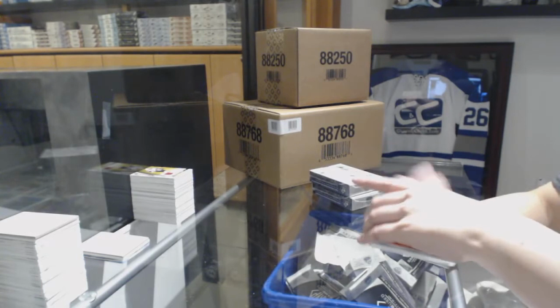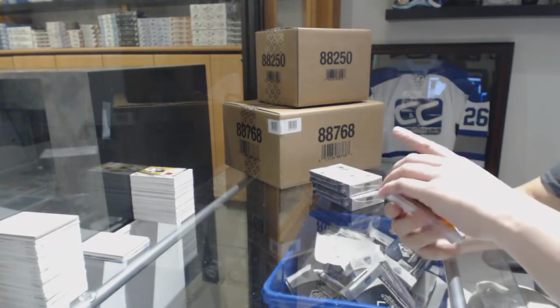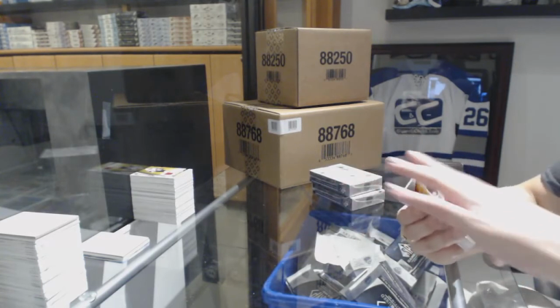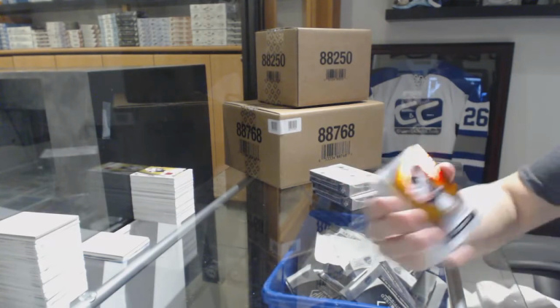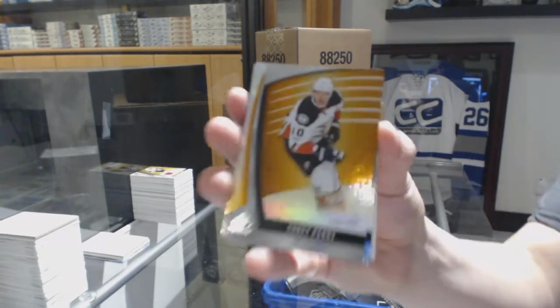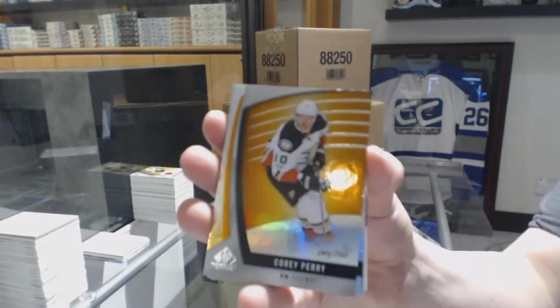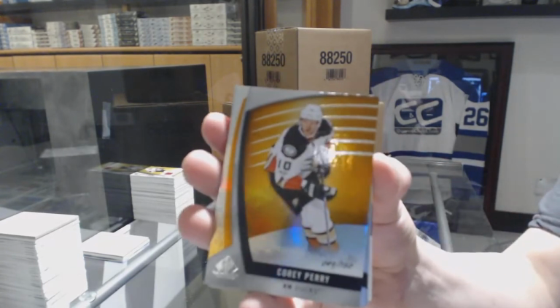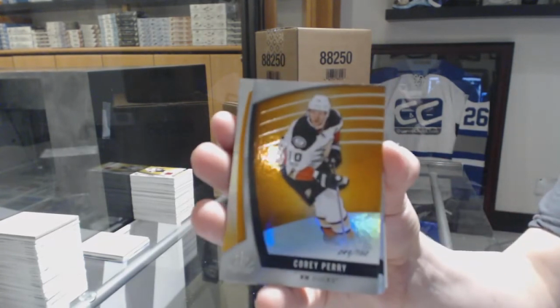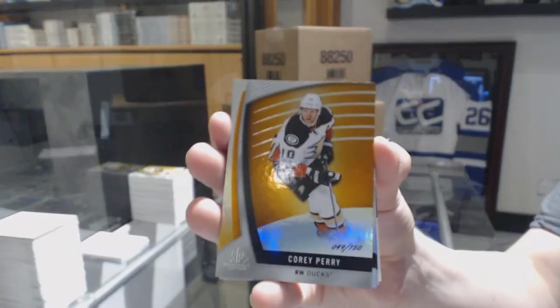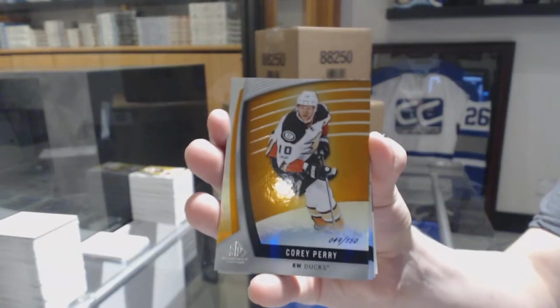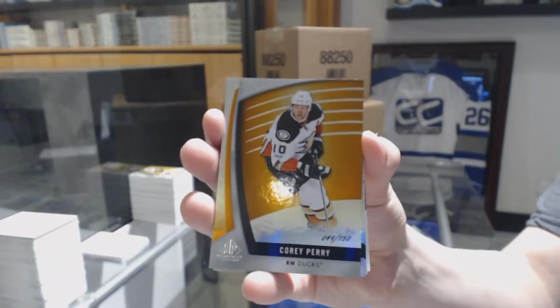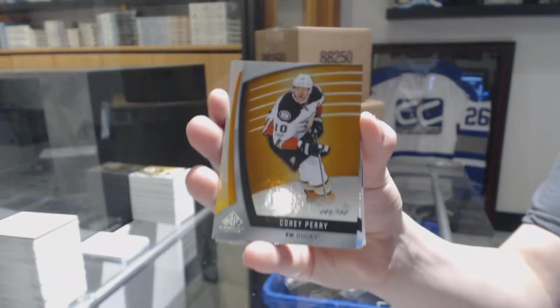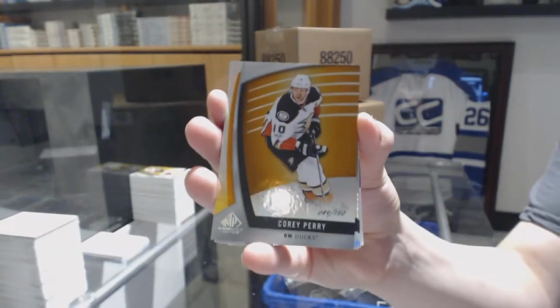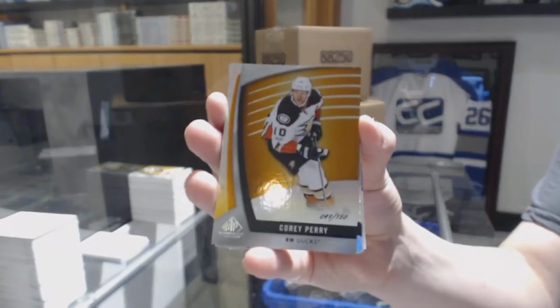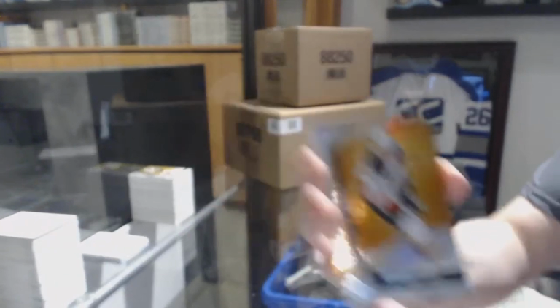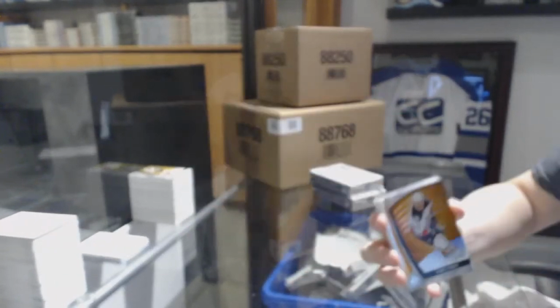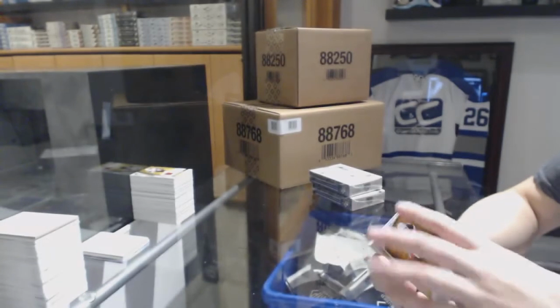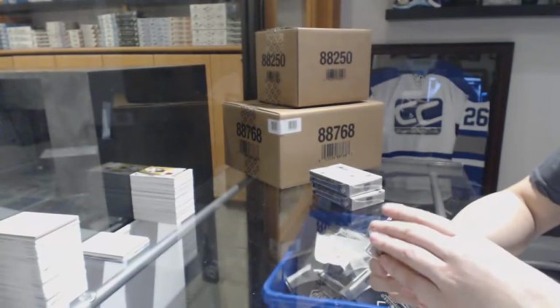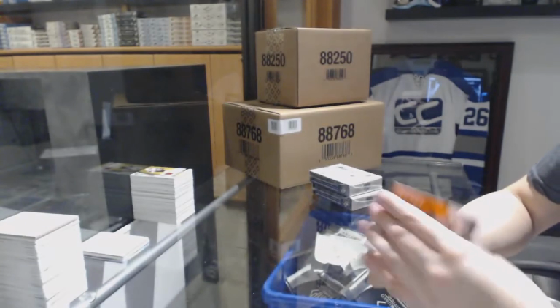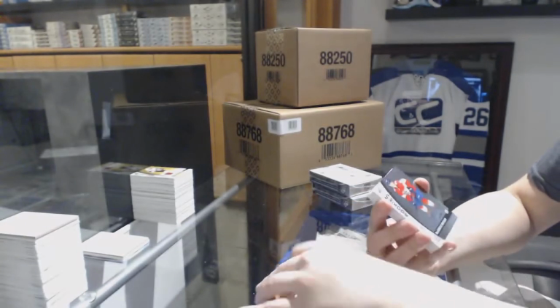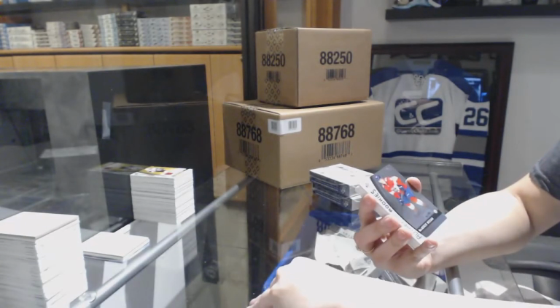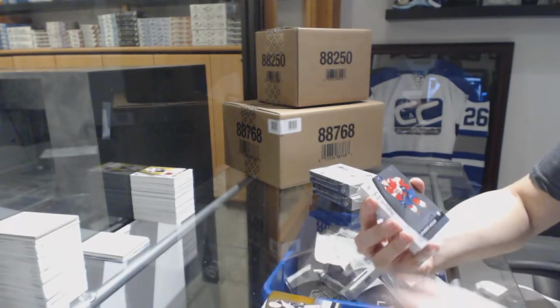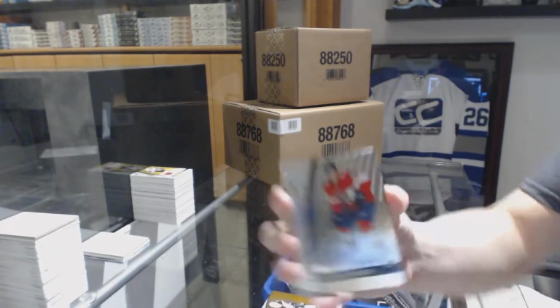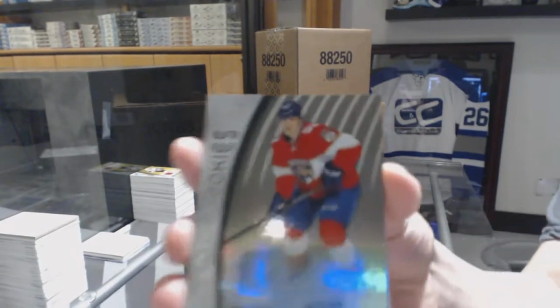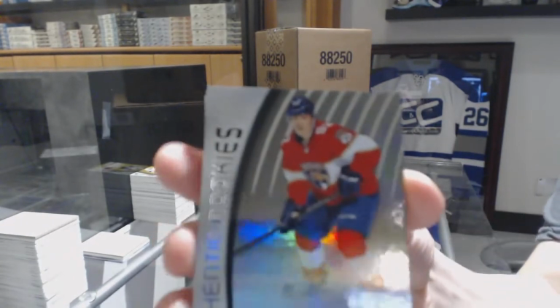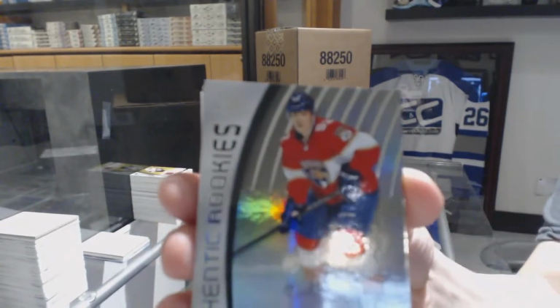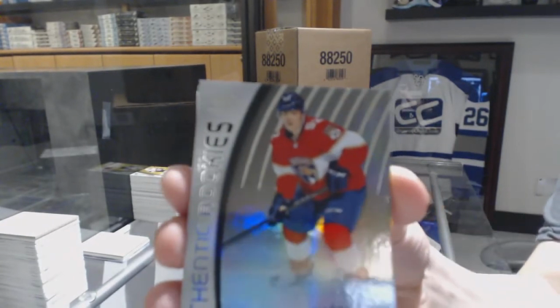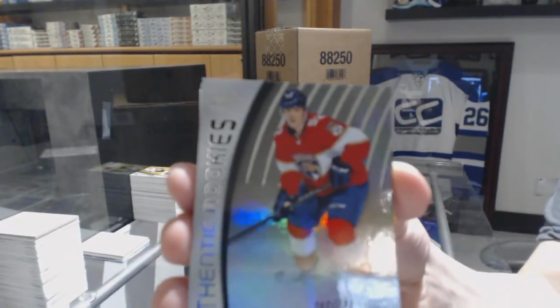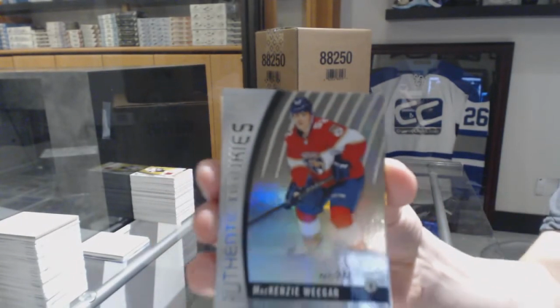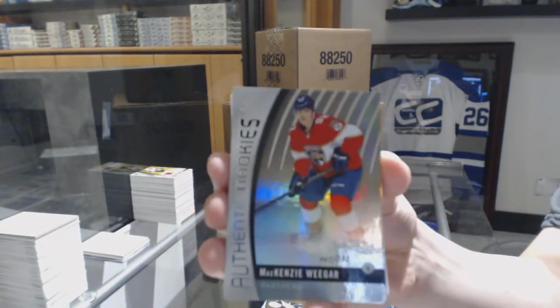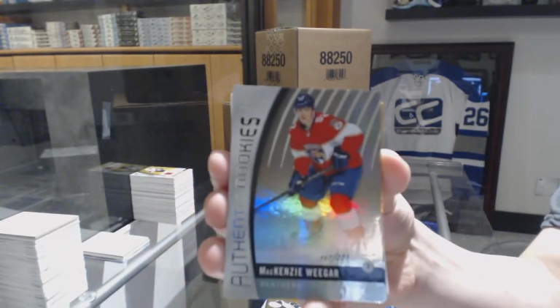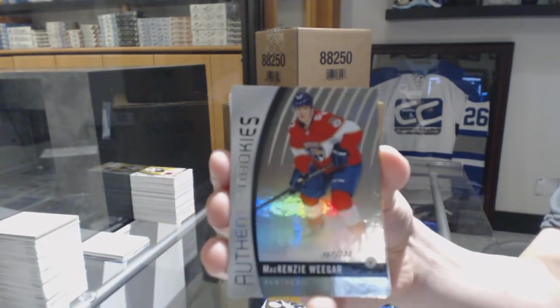We've got an orange number to 150 for the Anaheim Ducks, Corey Perry. Number to 223, Authentic Rookies Rainbow, Mackenzie Wieger.